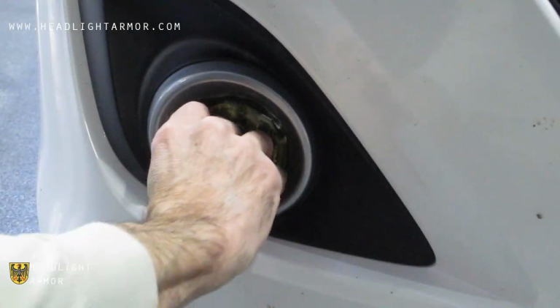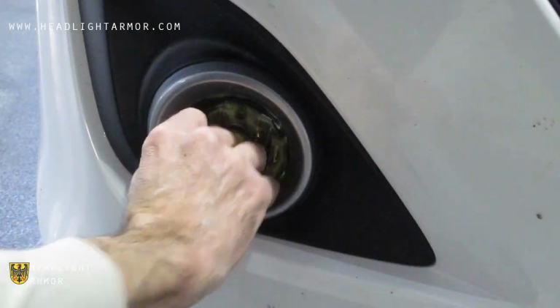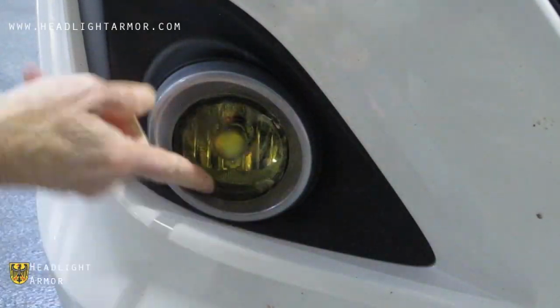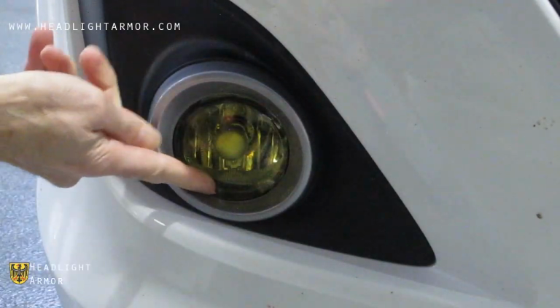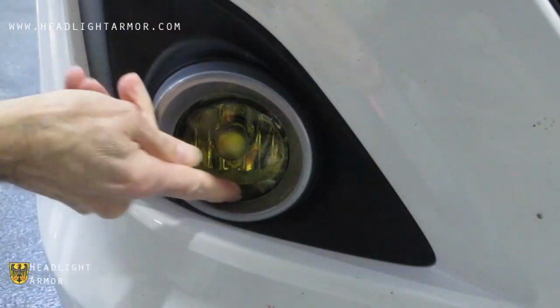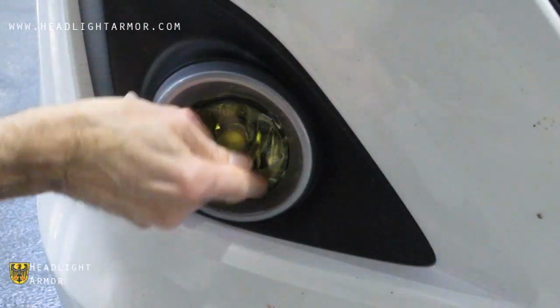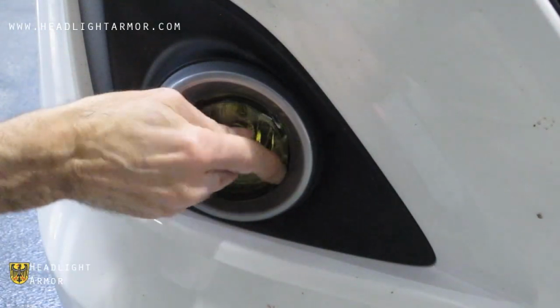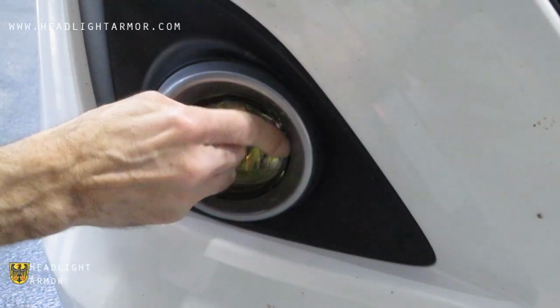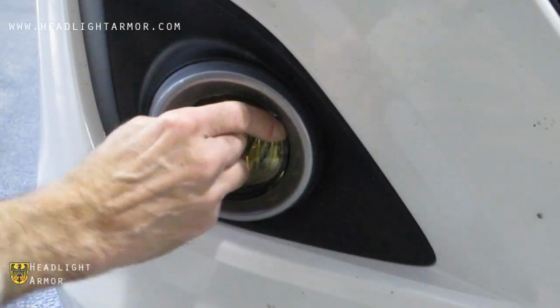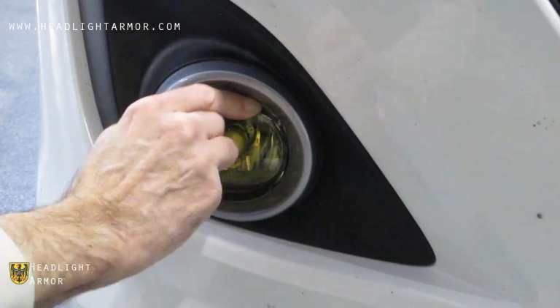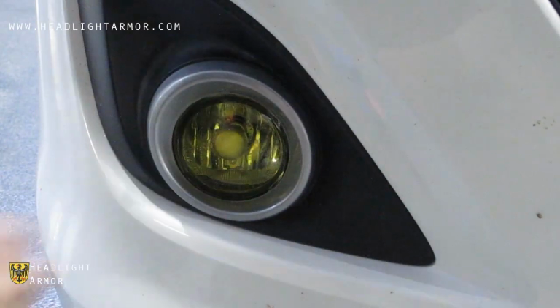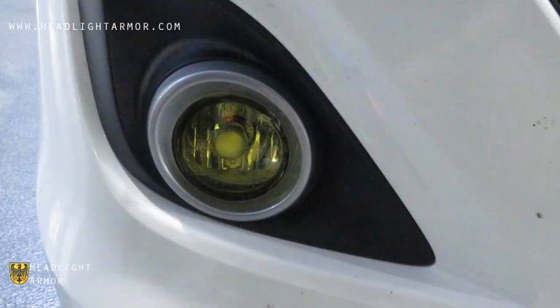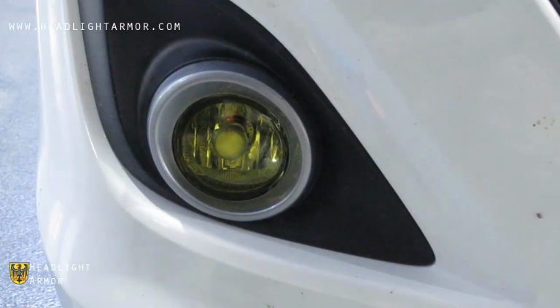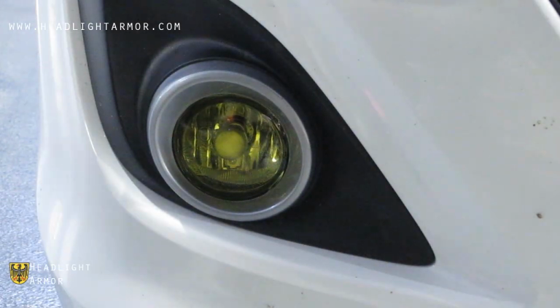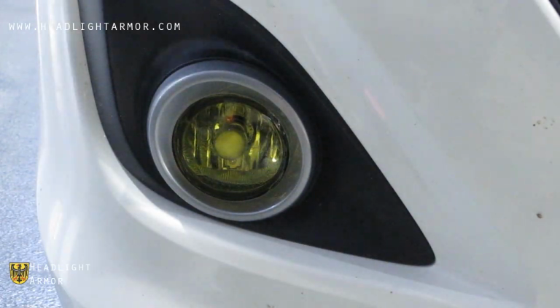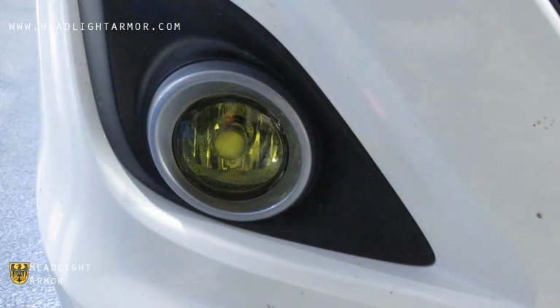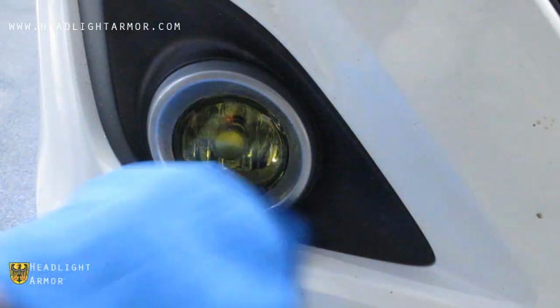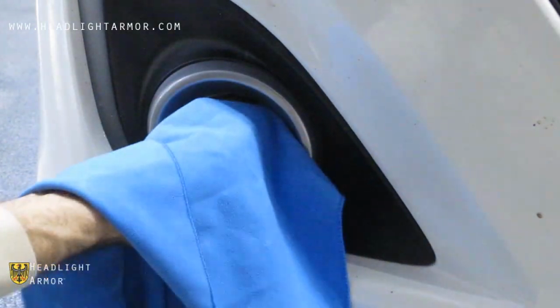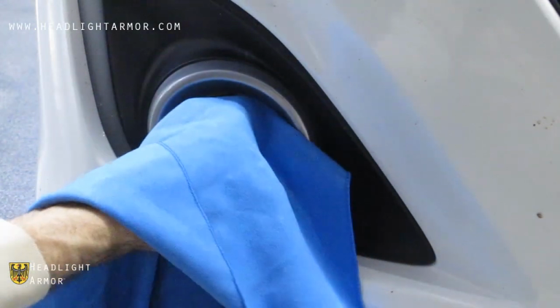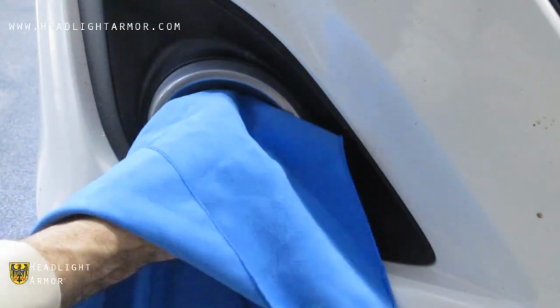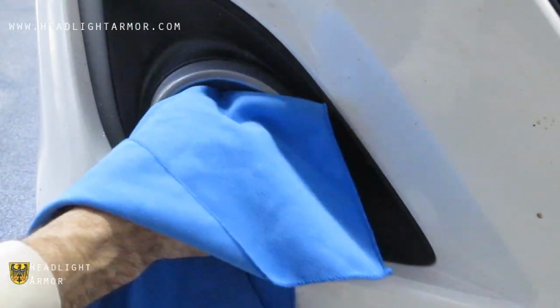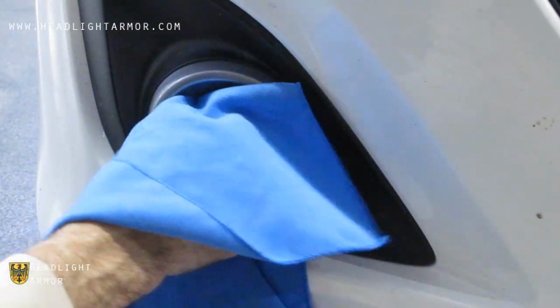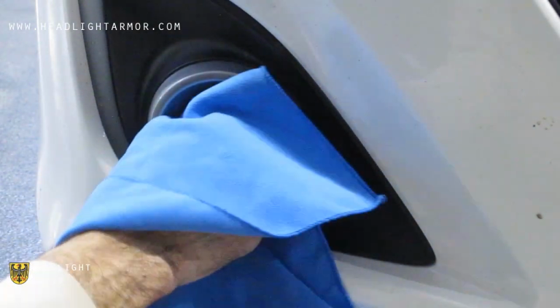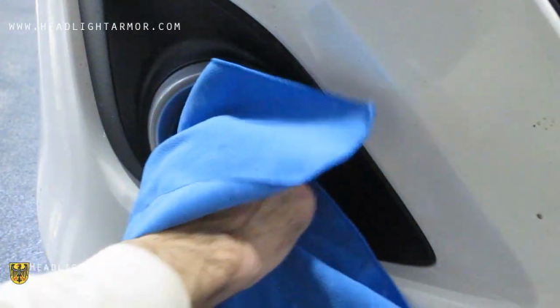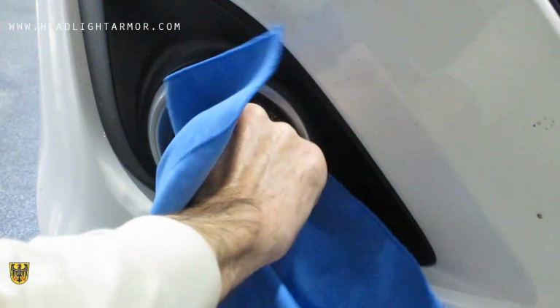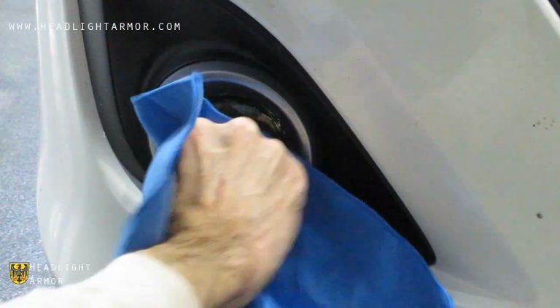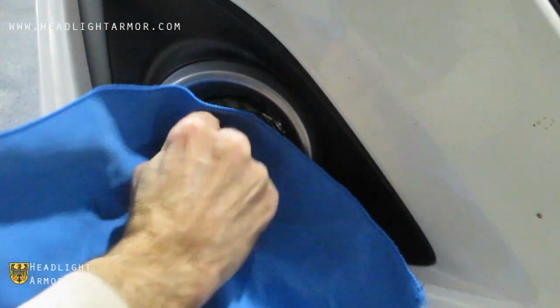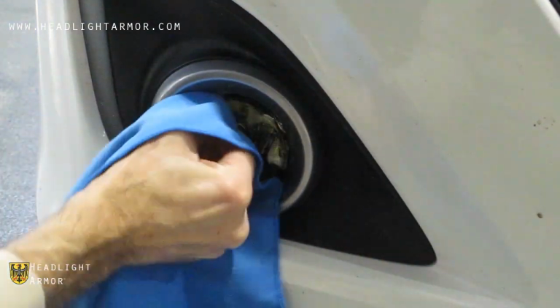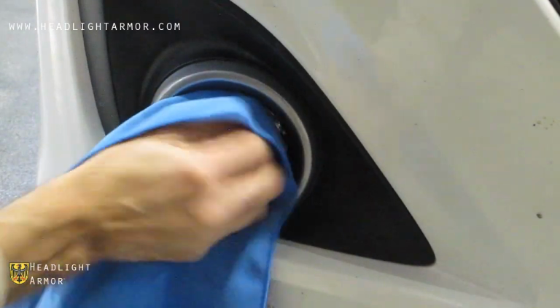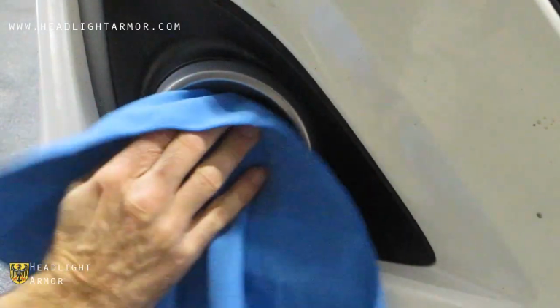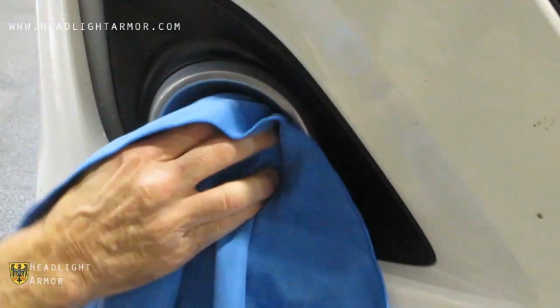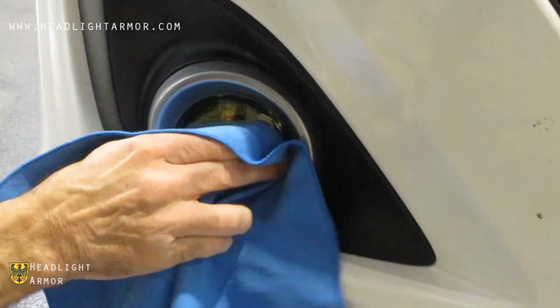If it's cool out, go ahead and warm the edge with your hair dryer. You can also wrap your finger with your microfiber towel to finish securing the edges.